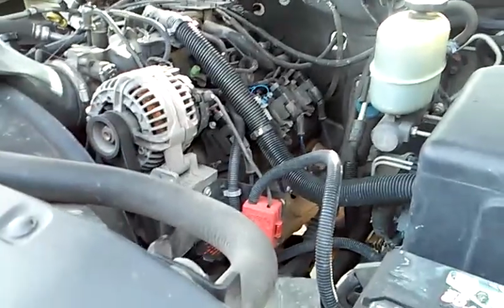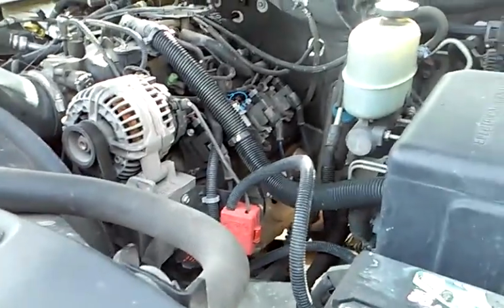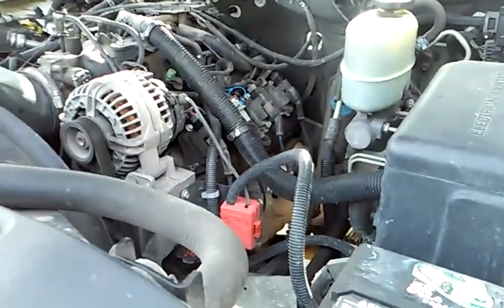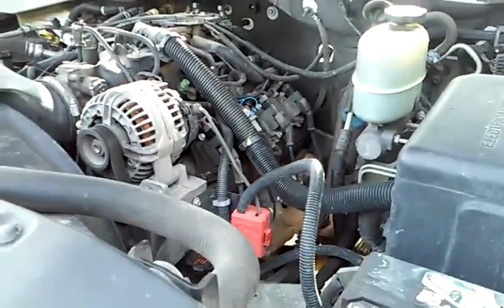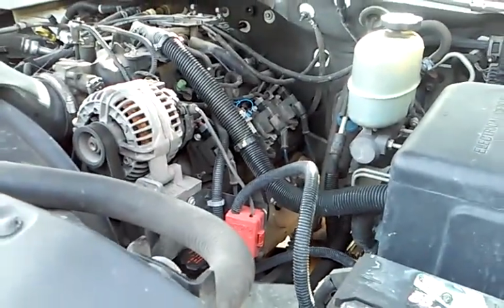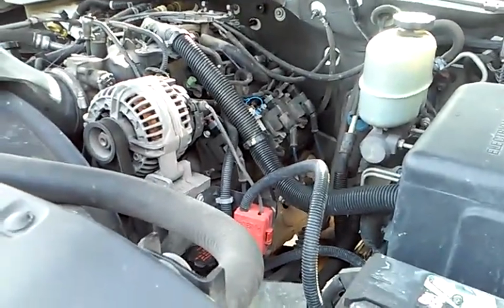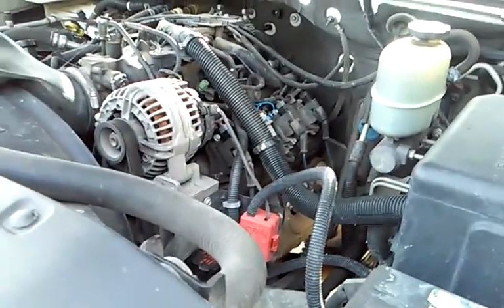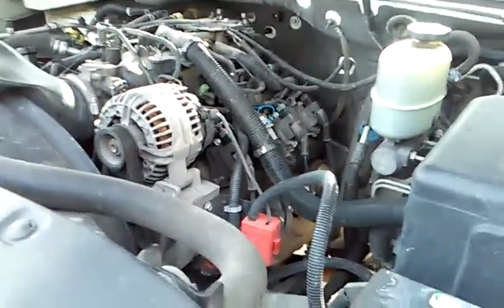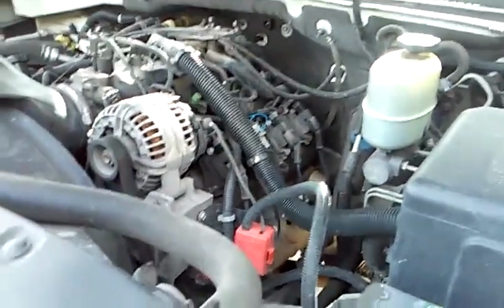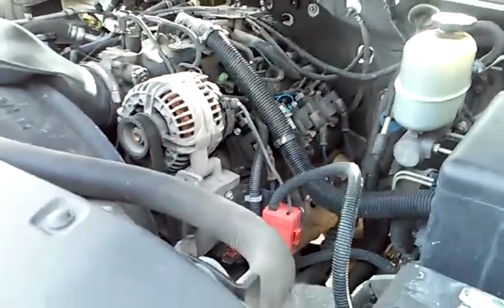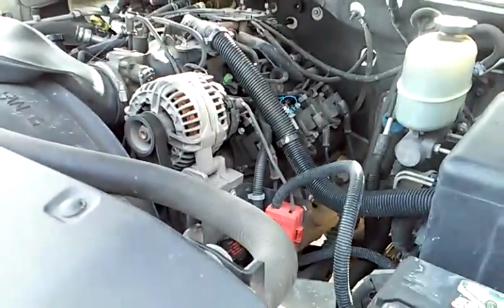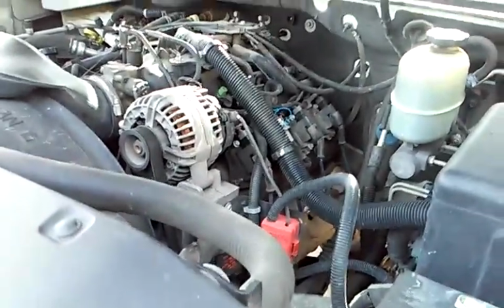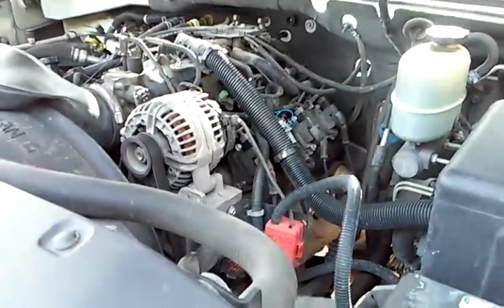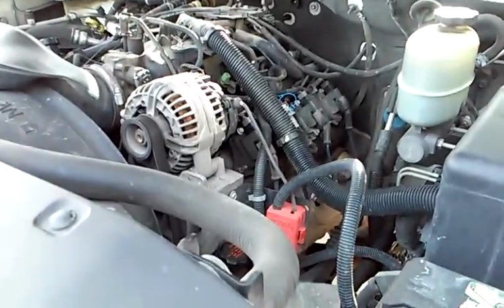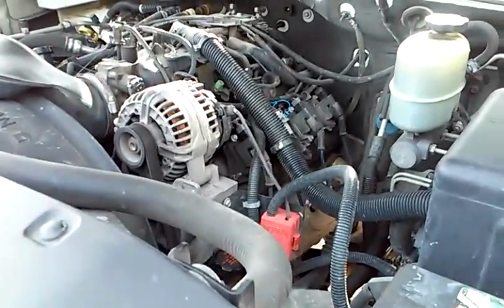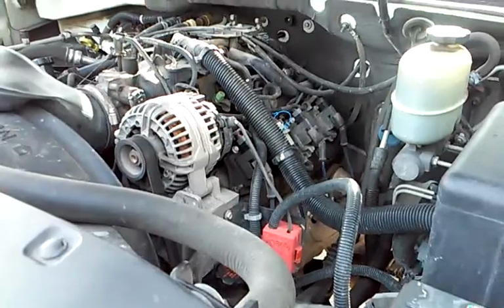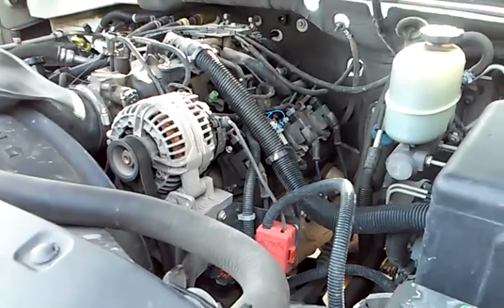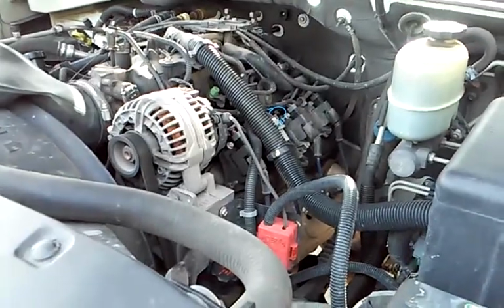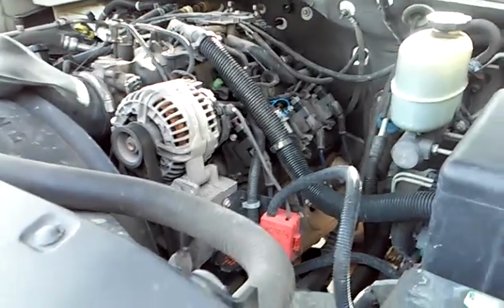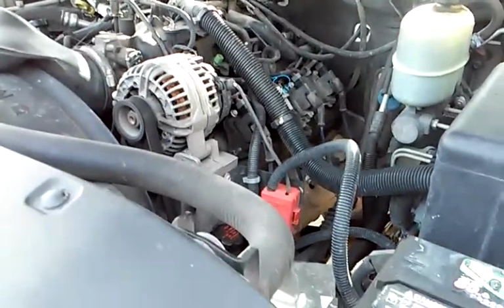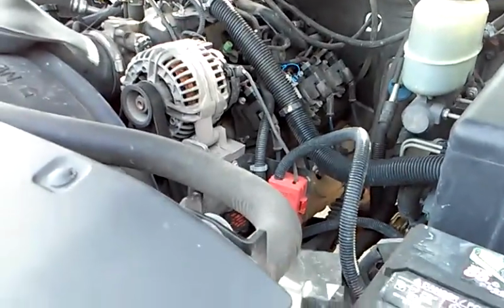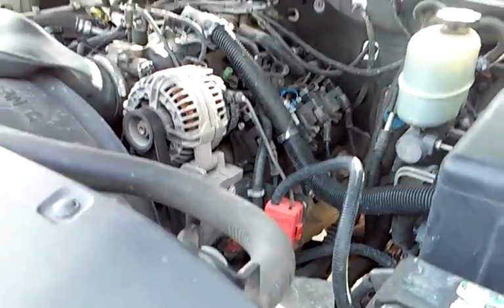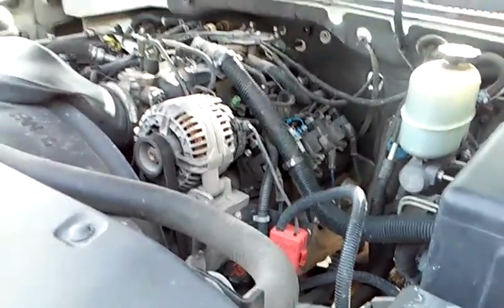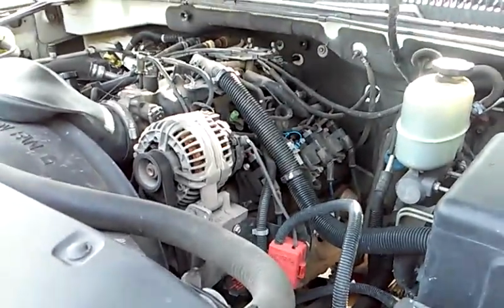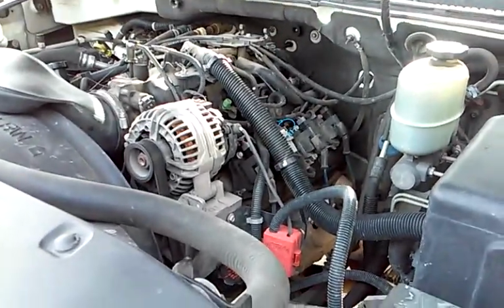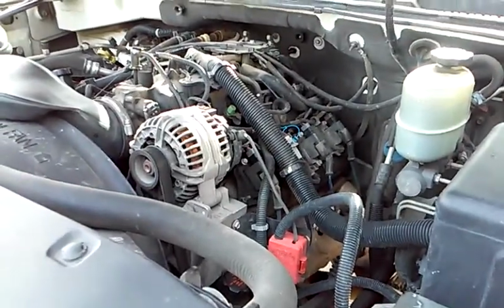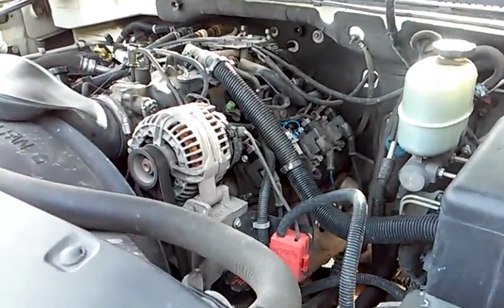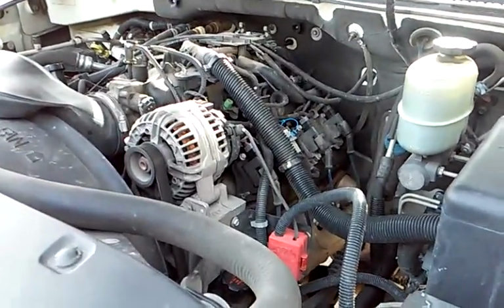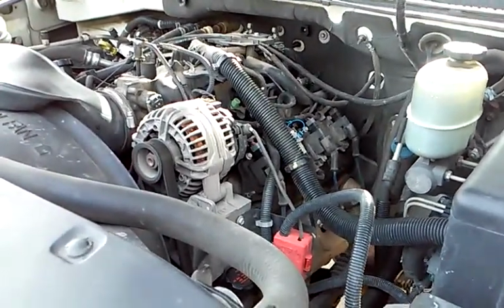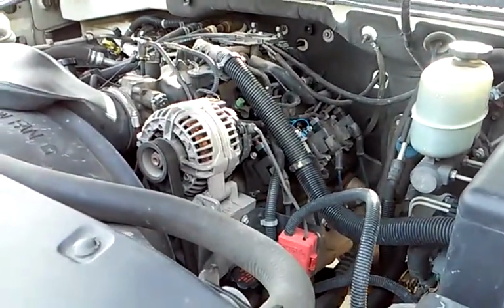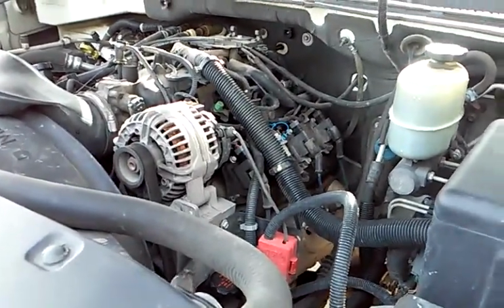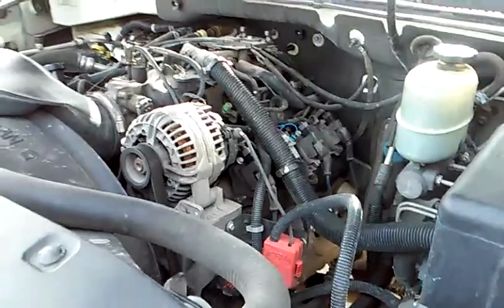Just to keep it simple, as of right now this vehicle is currently in bad shape. The engine needs to be replaced — it is not fixable, mainly due to cost.